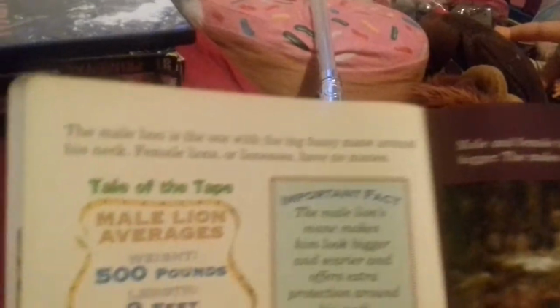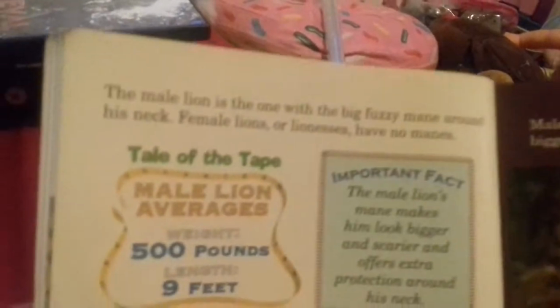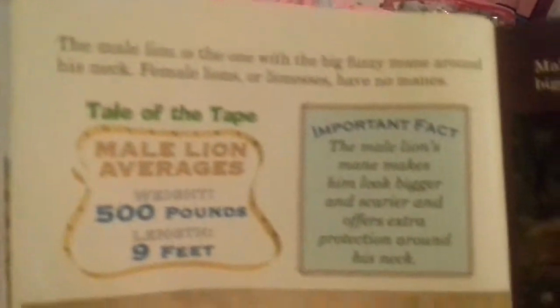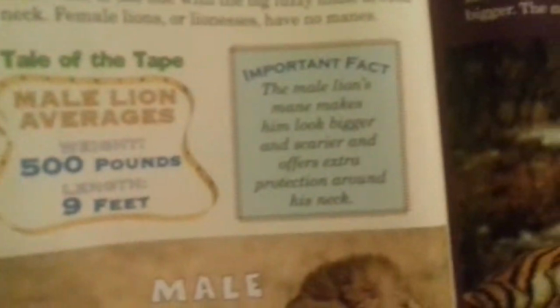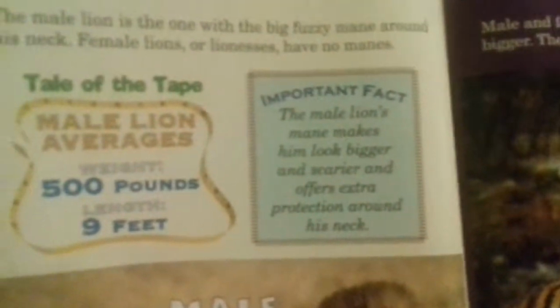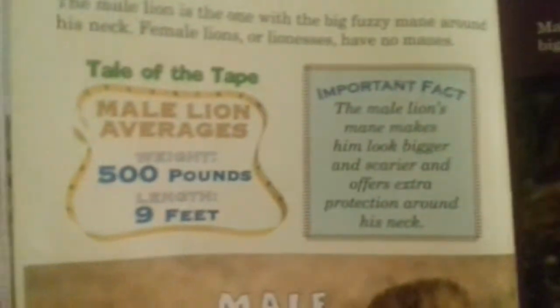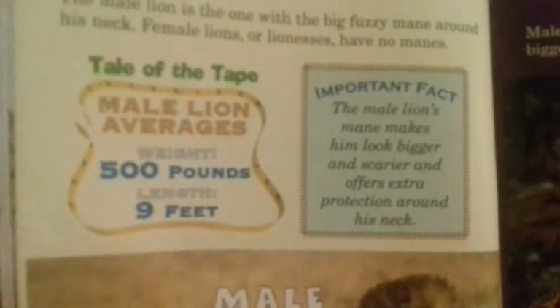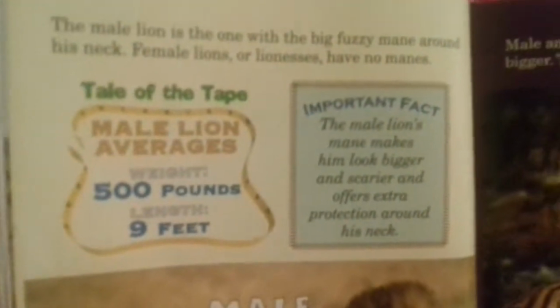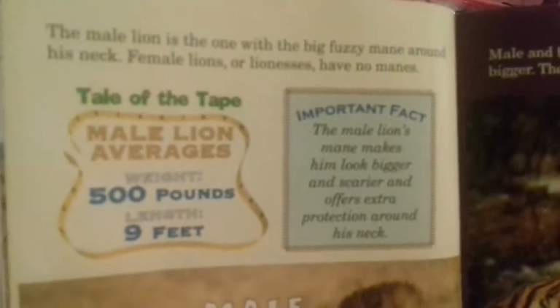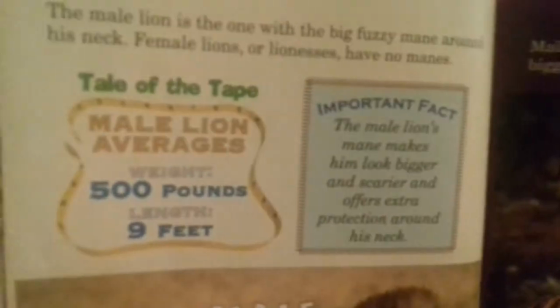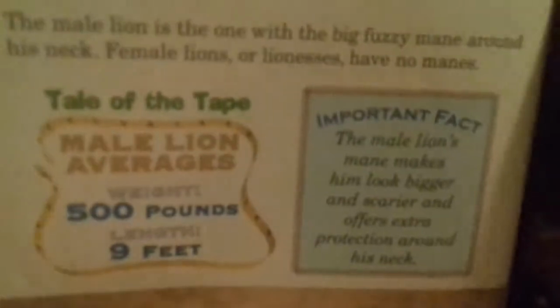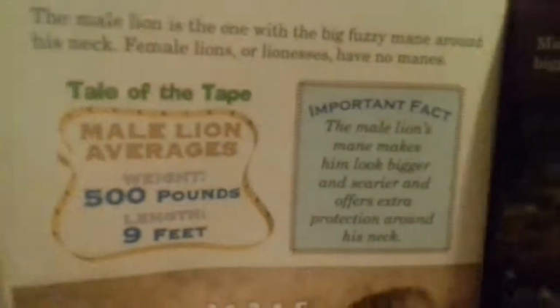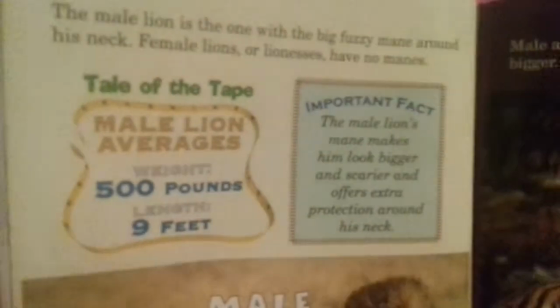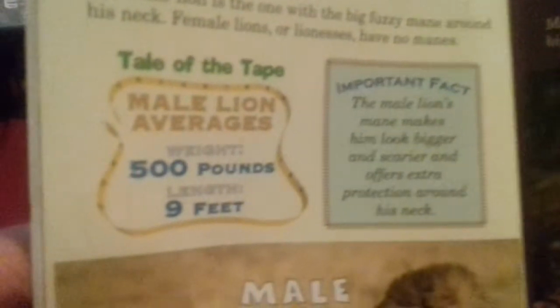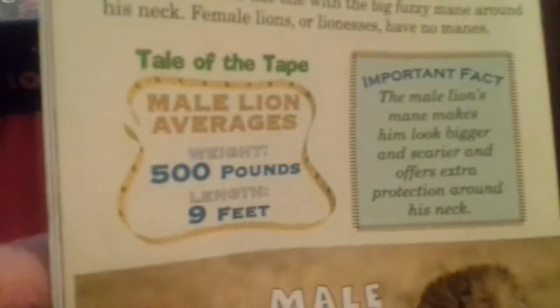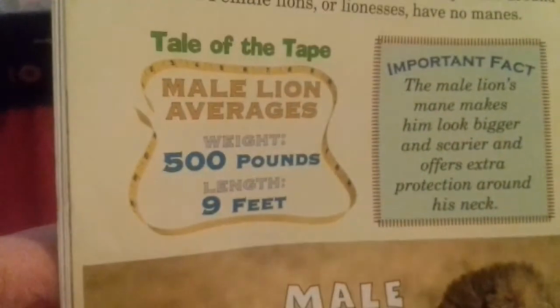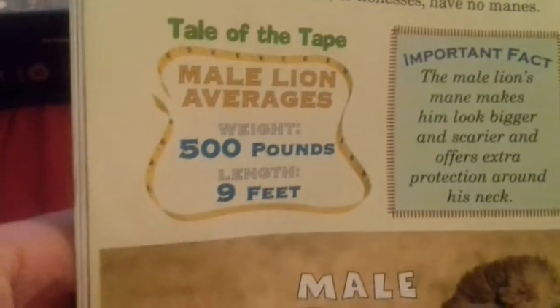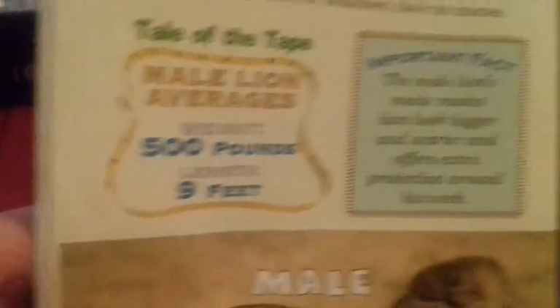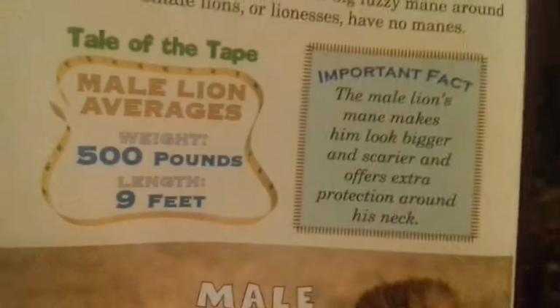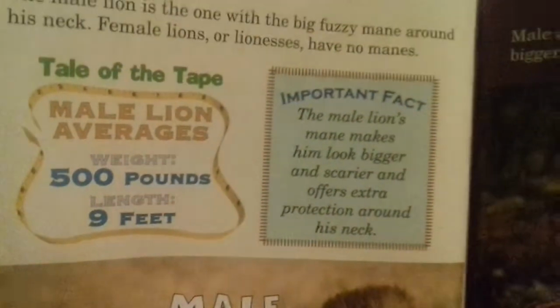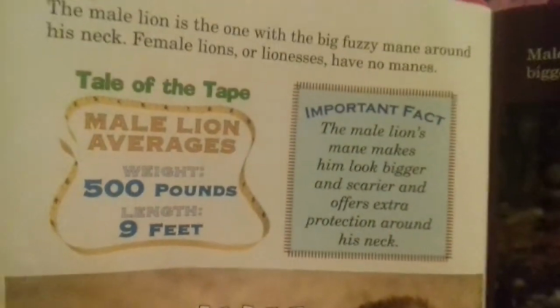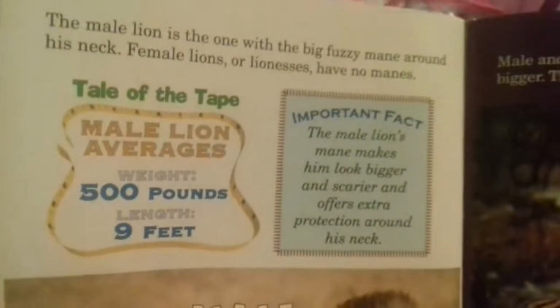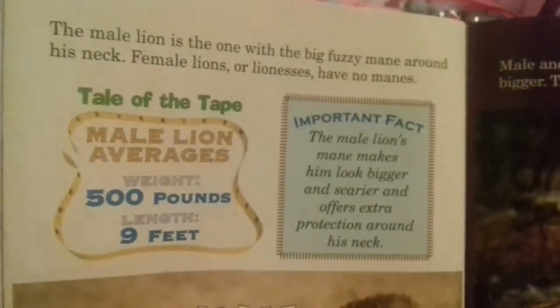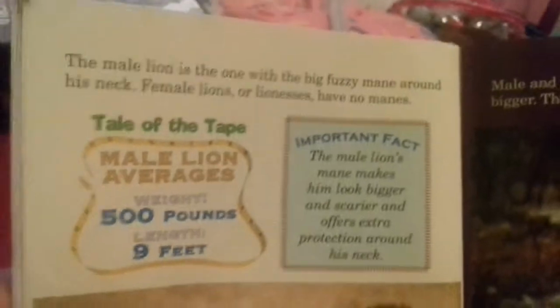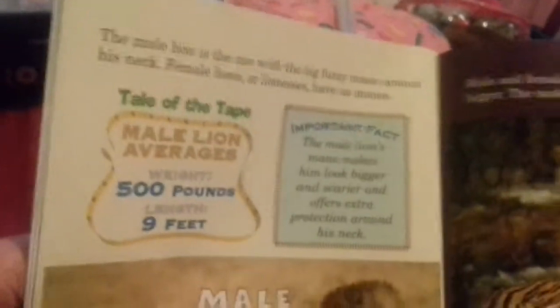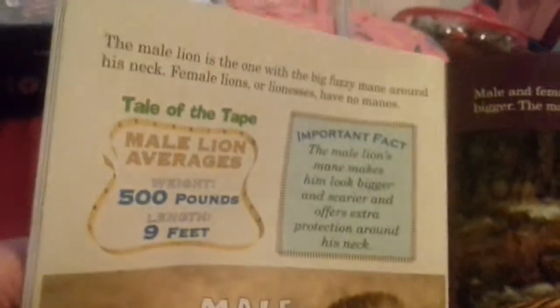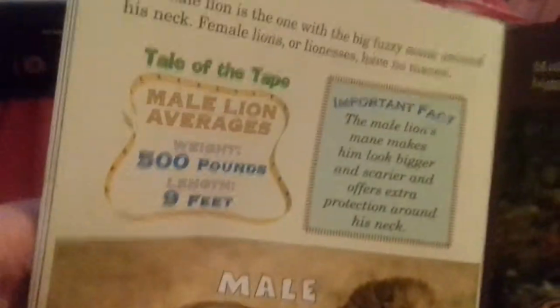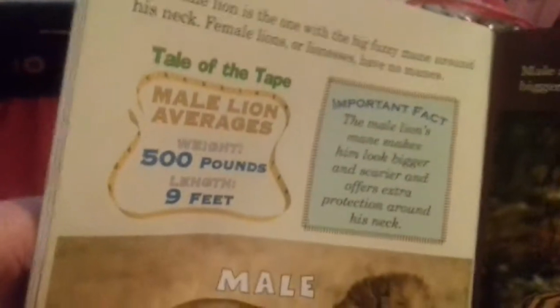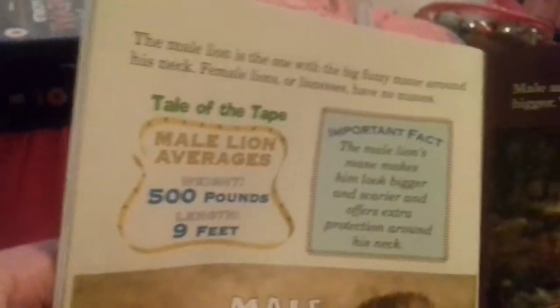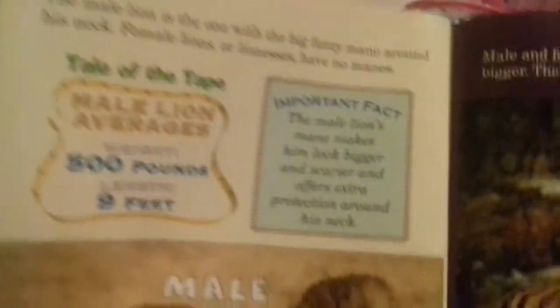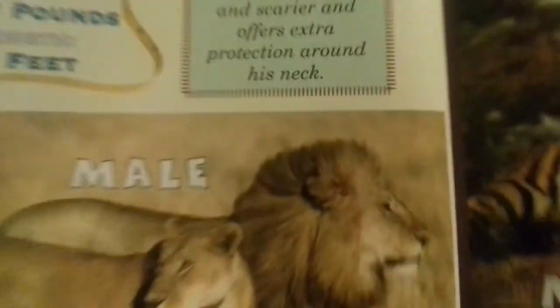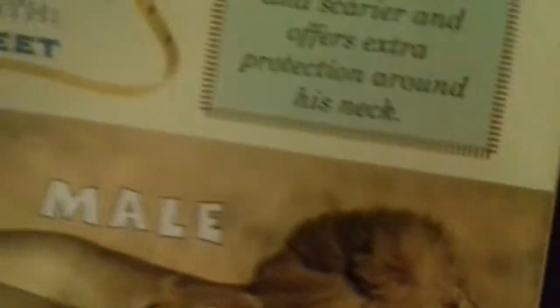The male lion is the one with the big fluffy mane around his neck. Female lions, also called lionesses, have no manes. Important fact: the male lion's mane makes him look bigger and scarier, and offers extra protection around his neck.